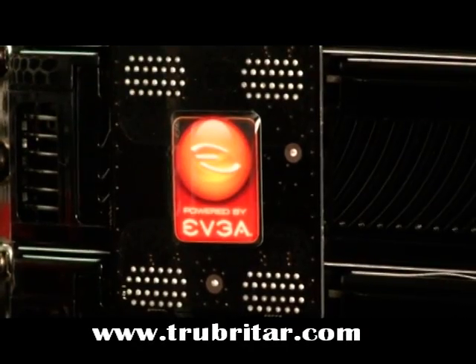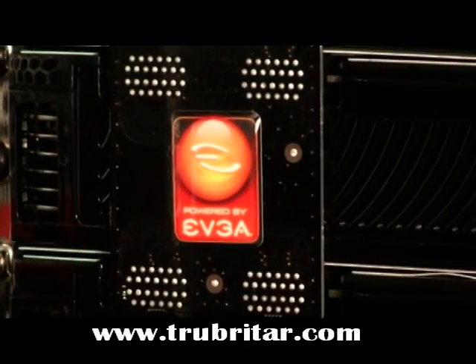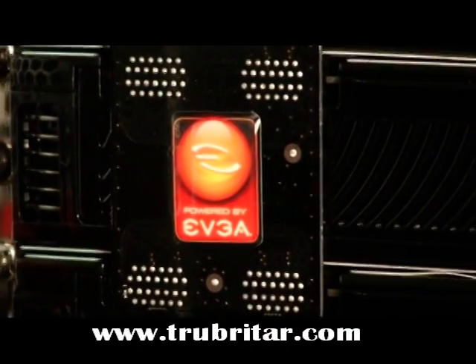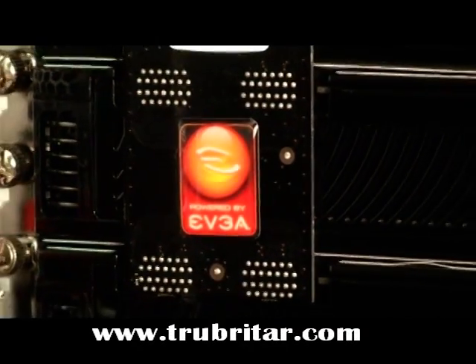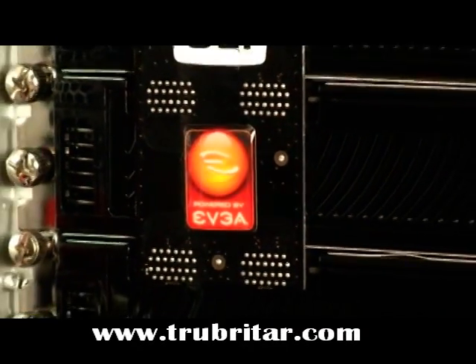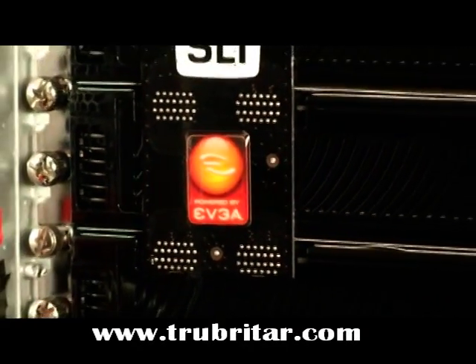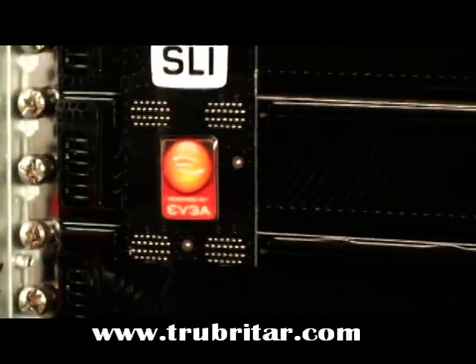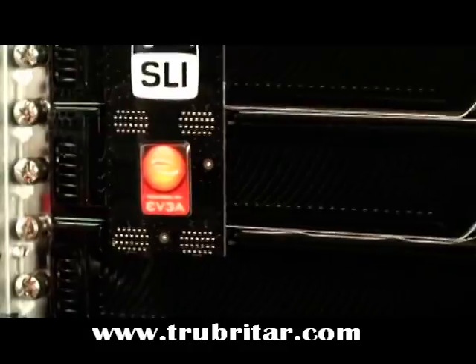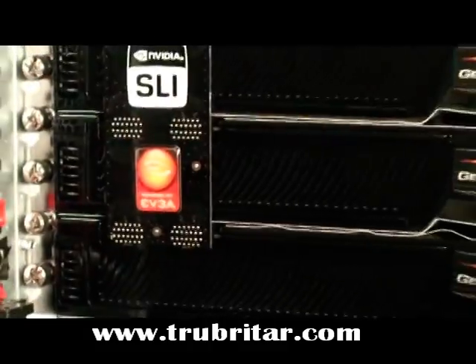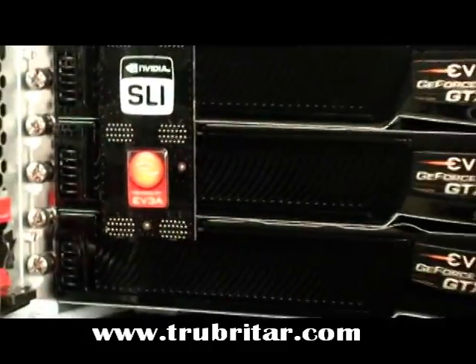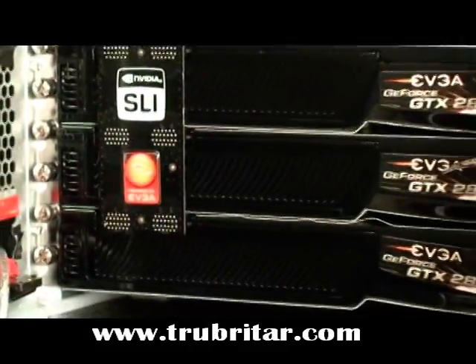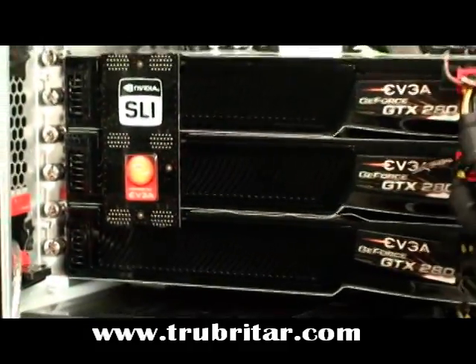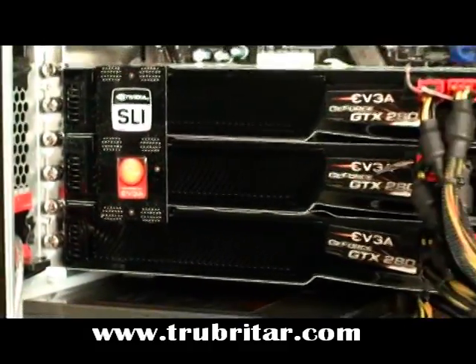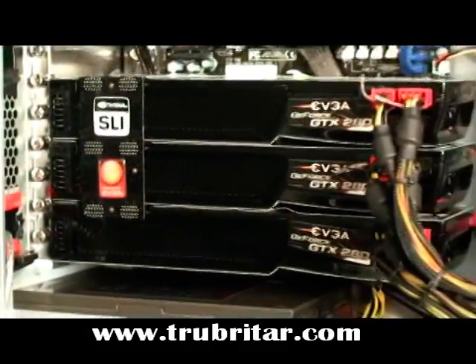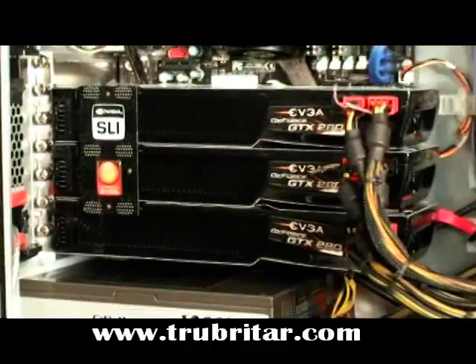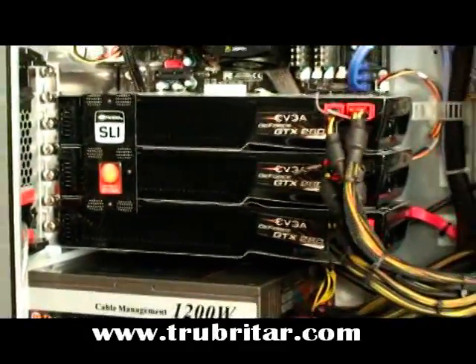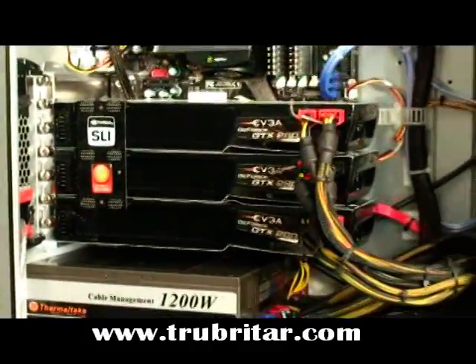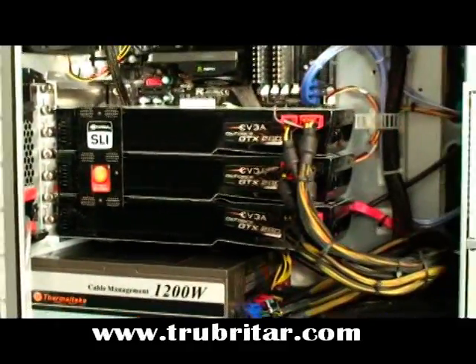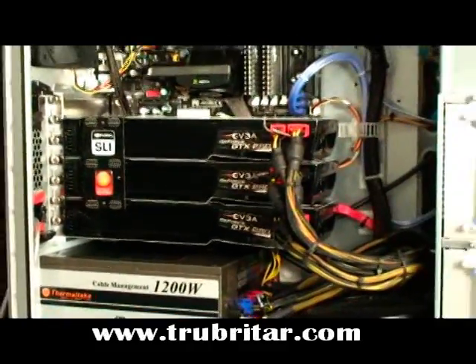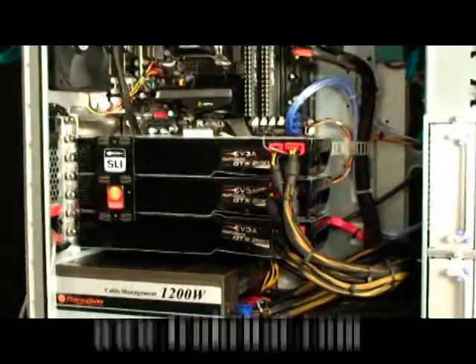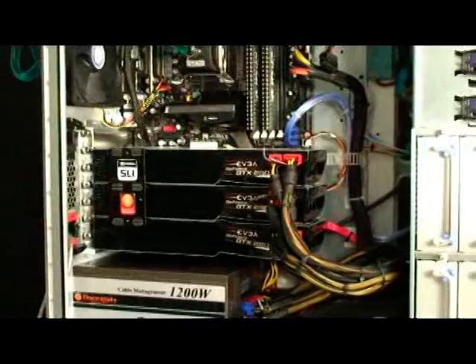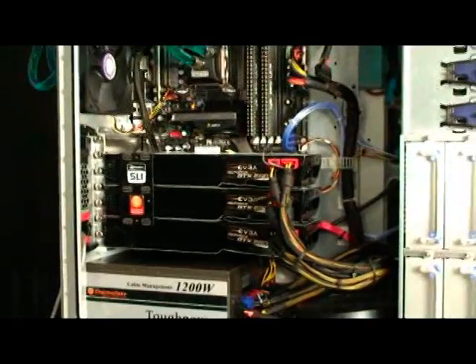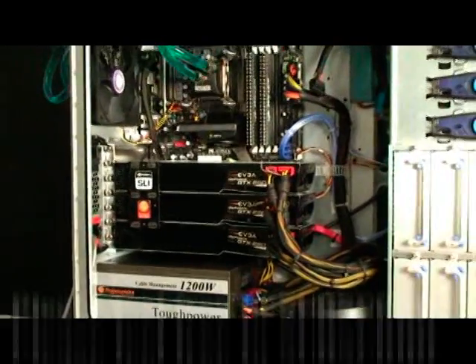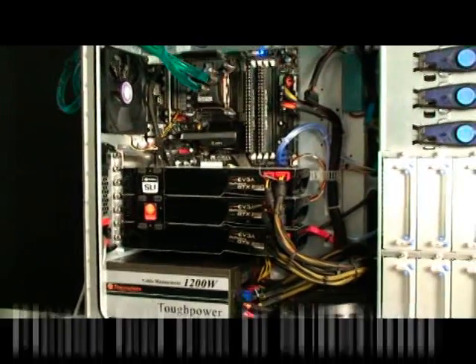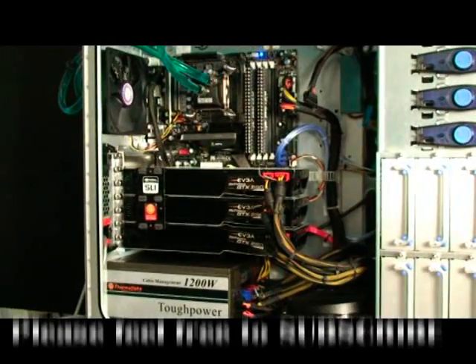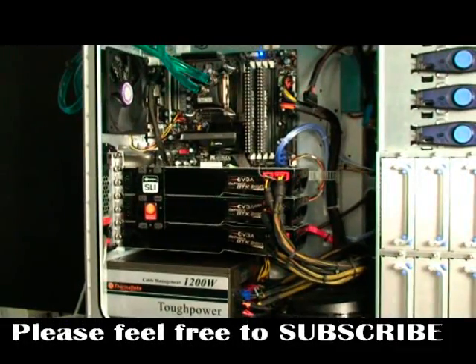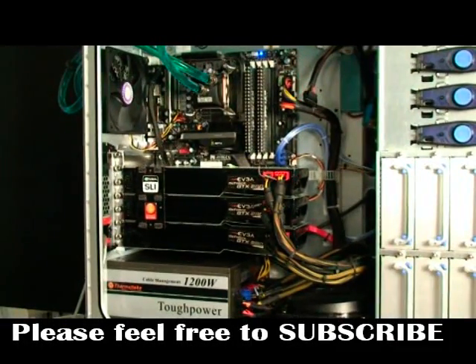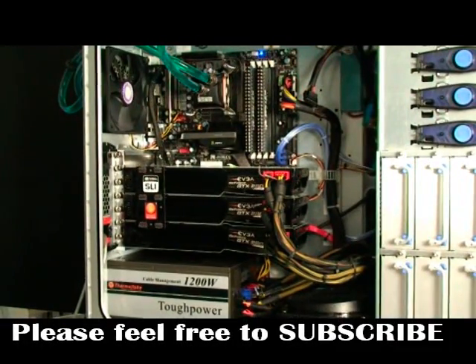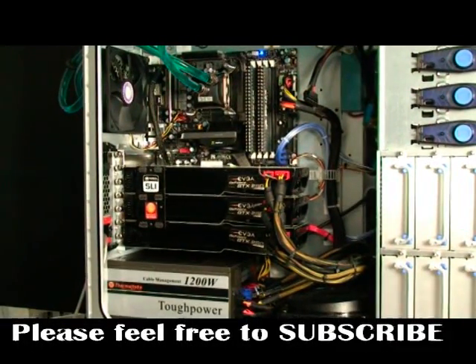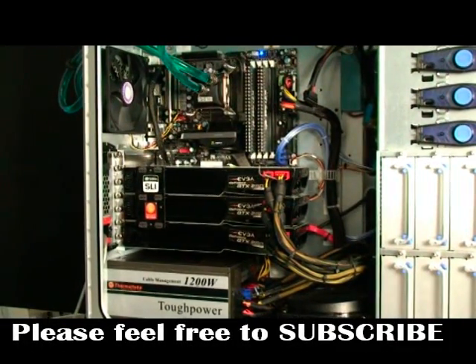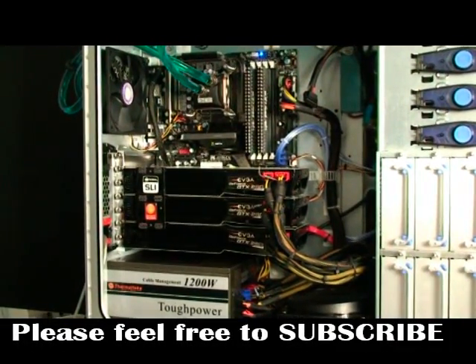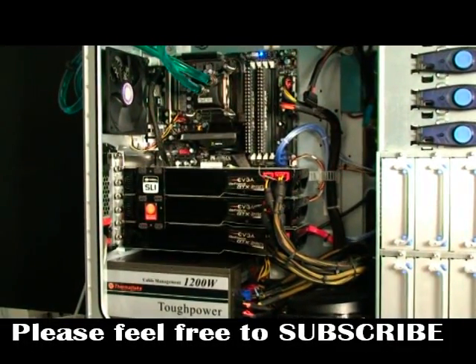Here are the three EVGA GTX 280 cards loaded into the Crysis Cruncher in tri-SLI. We've been benchmarking these for around seven to ten days. Let's see what we got.